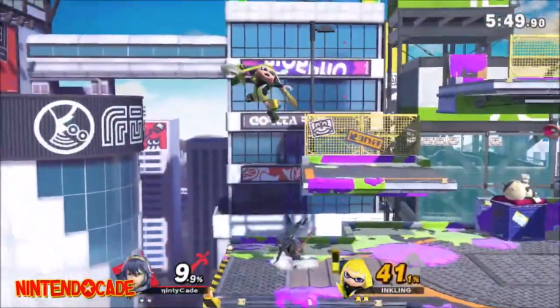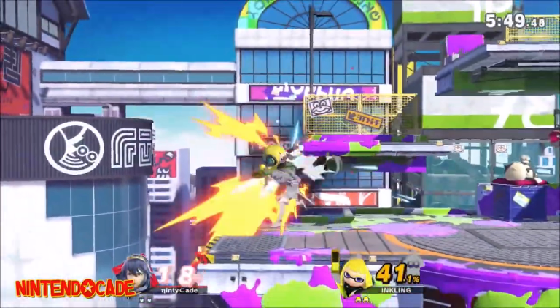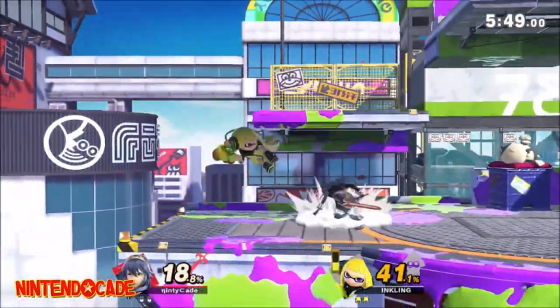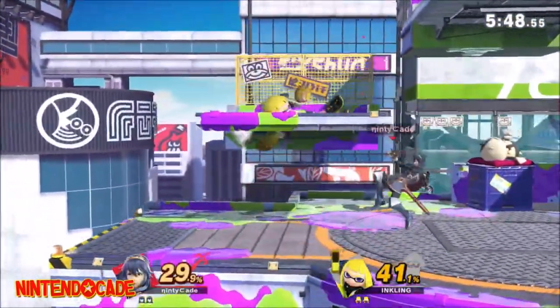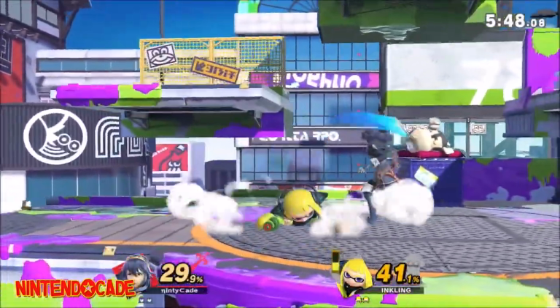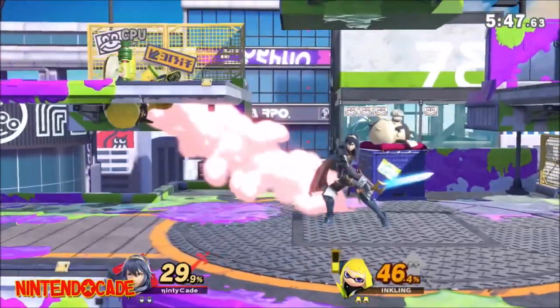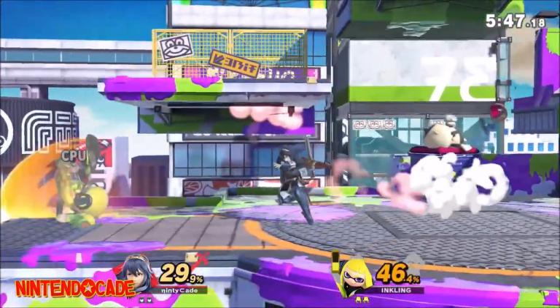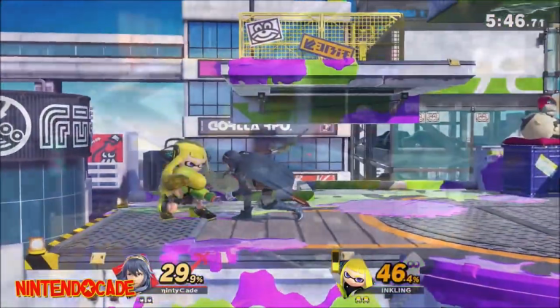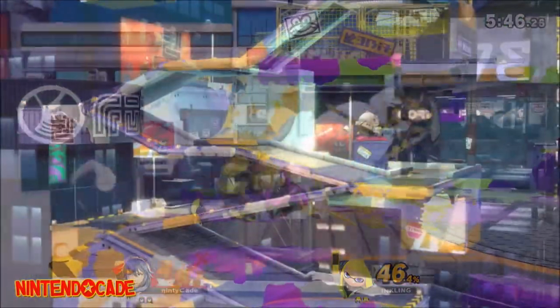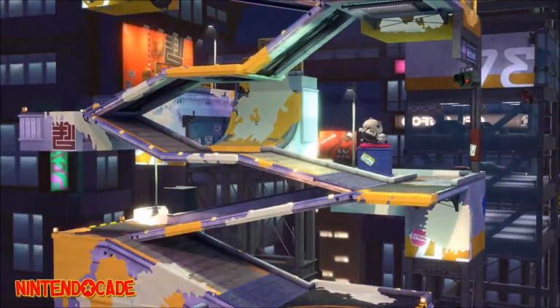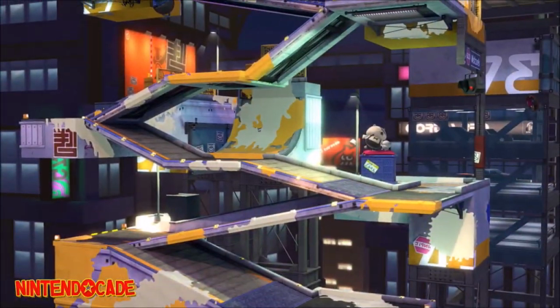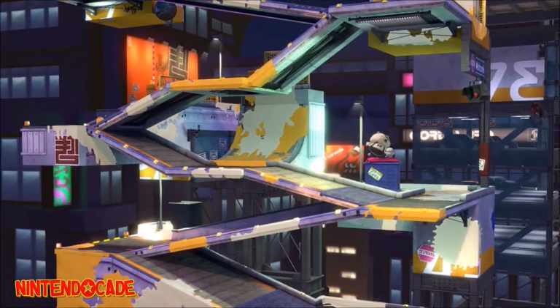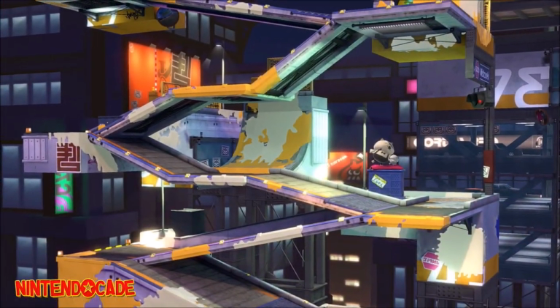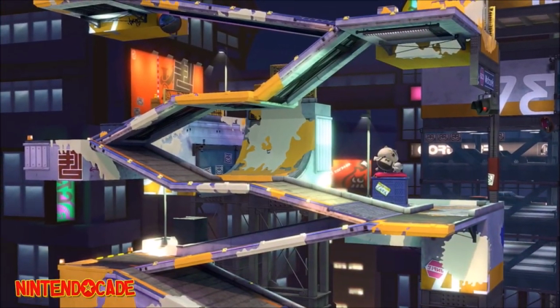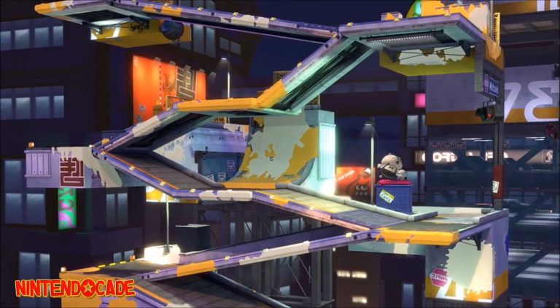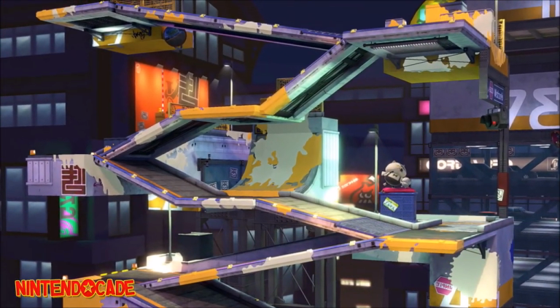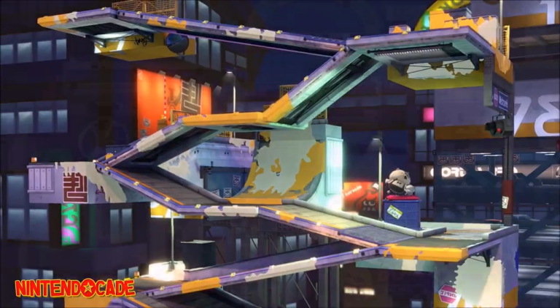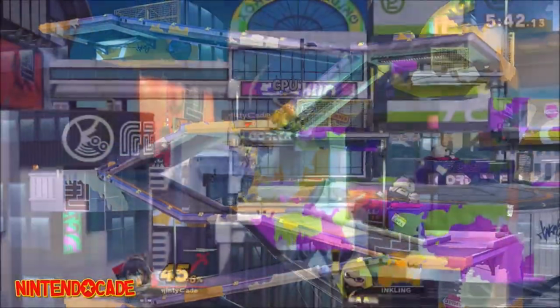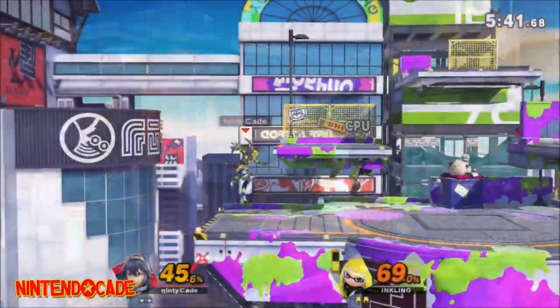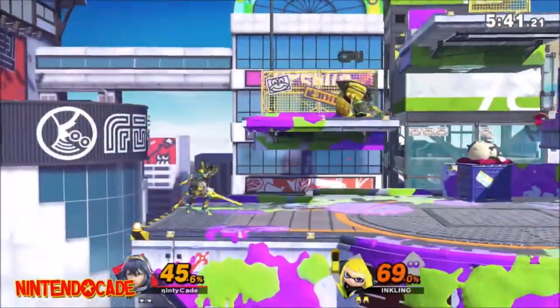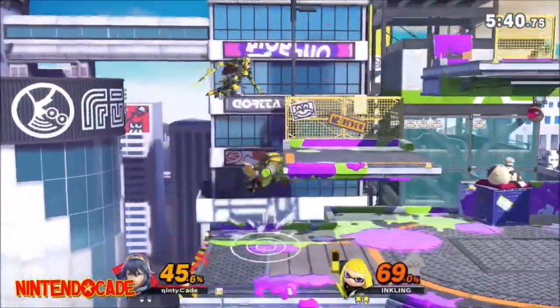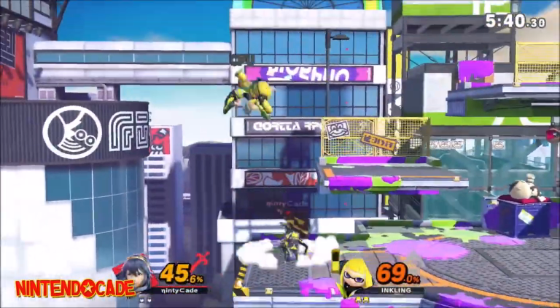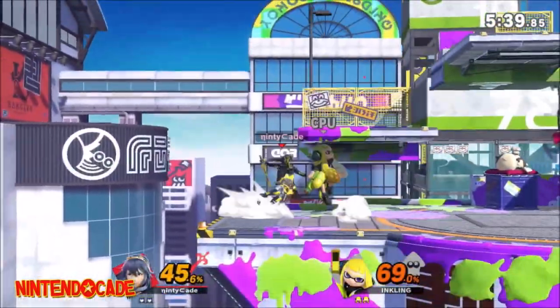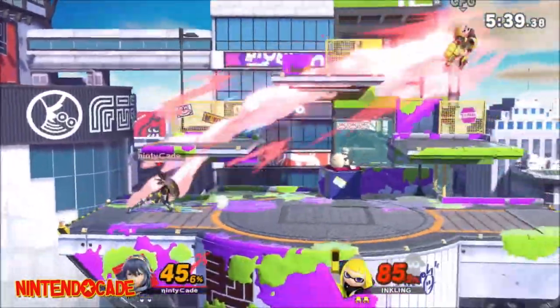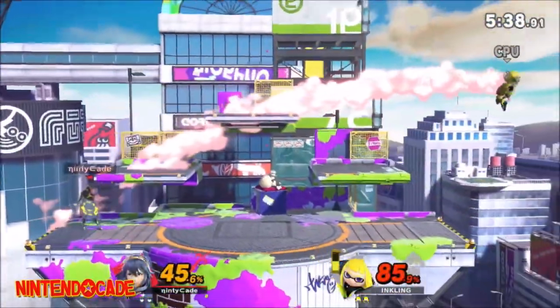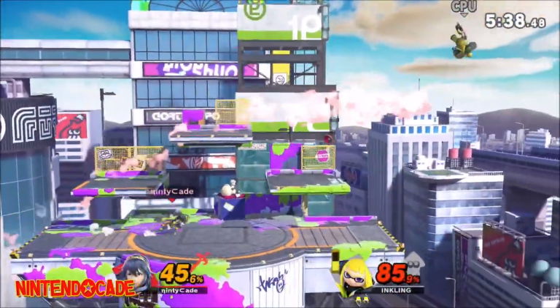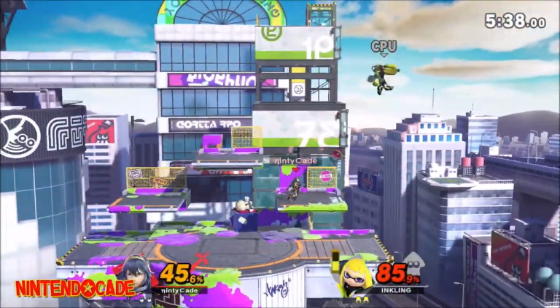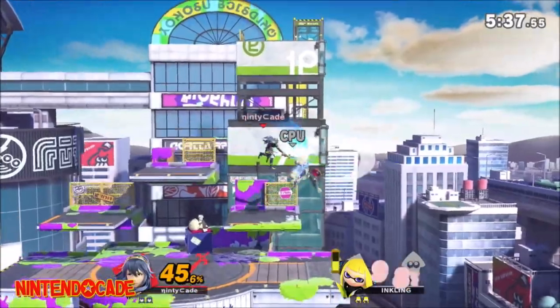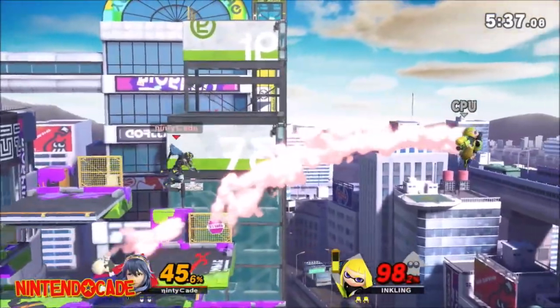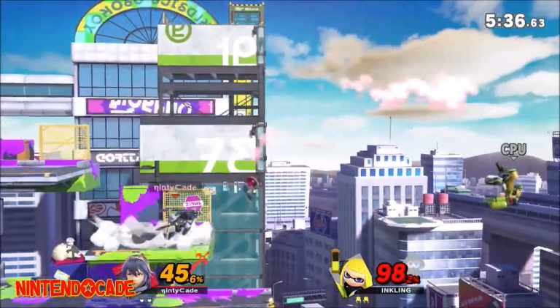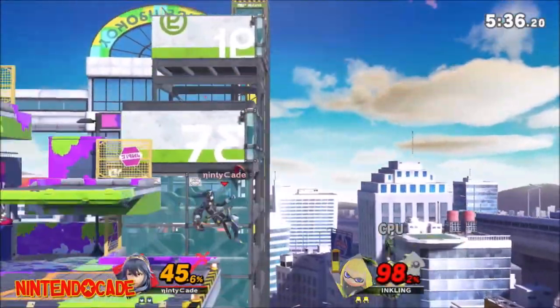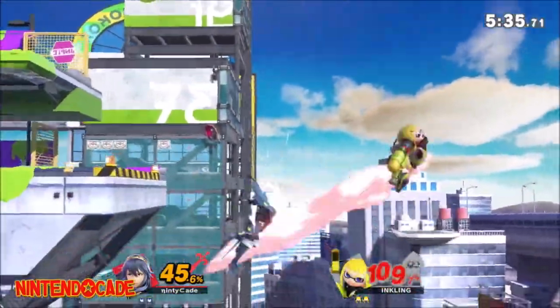Alternatively, there is a Splatoon 2 inspired Splatfest version of Moray Towers which takes place at night with Judd and Little Judd dancing. I randomly encountered this stage and was wondering if there's a way to select this version when desired rather than by chance.